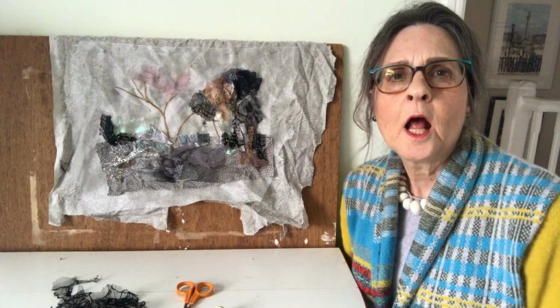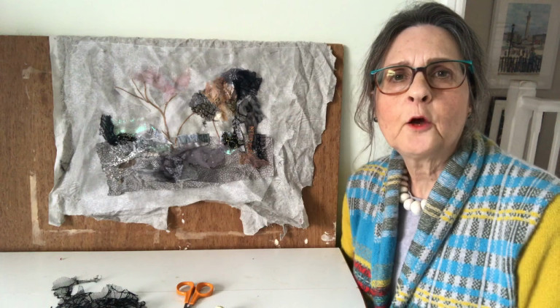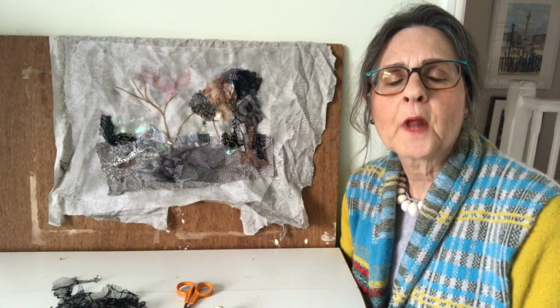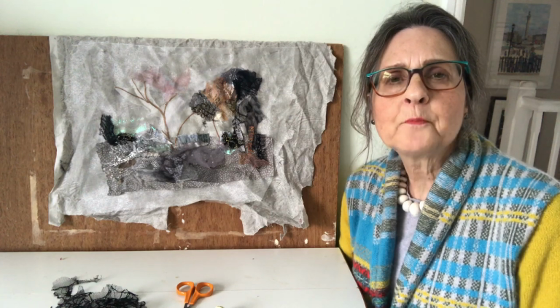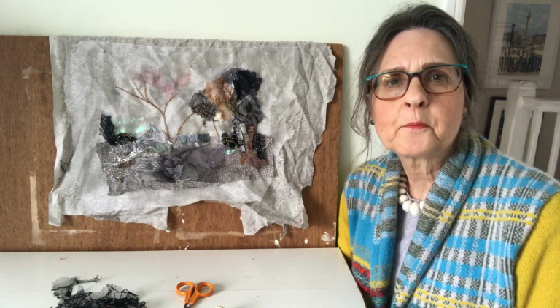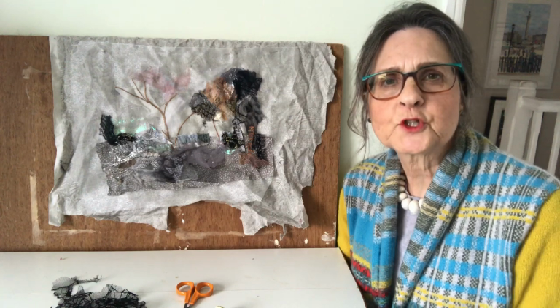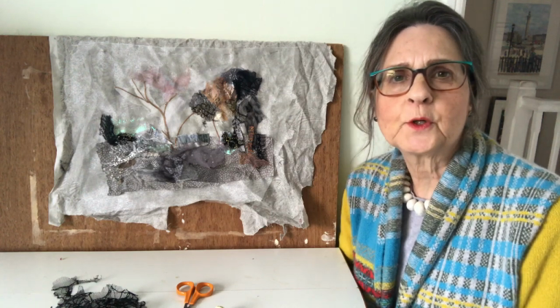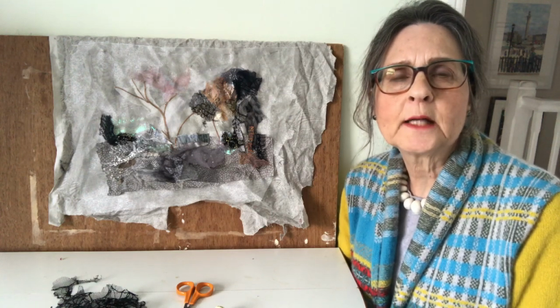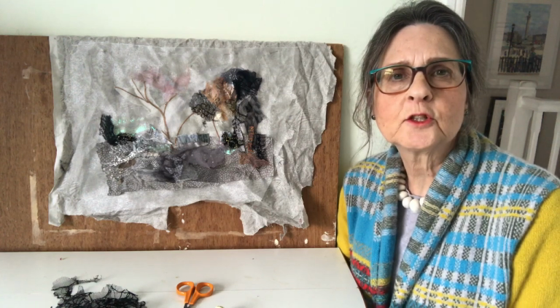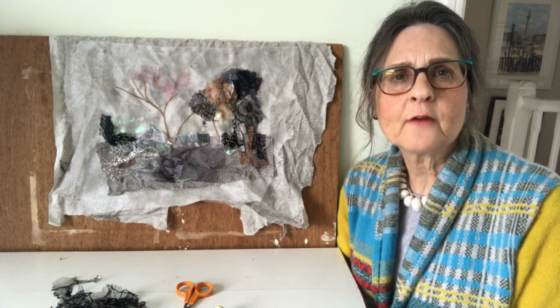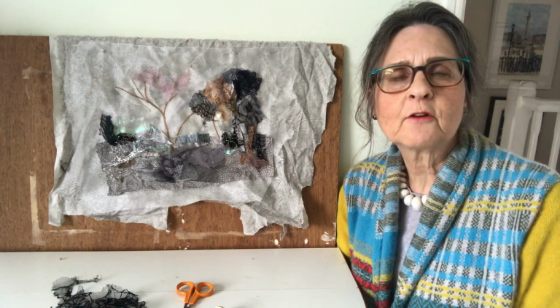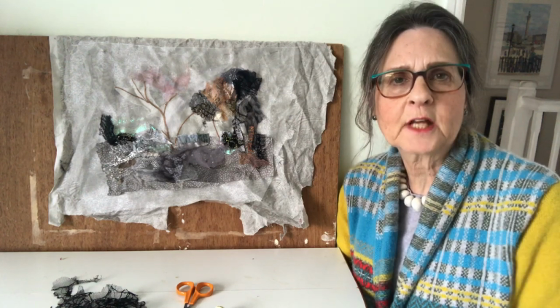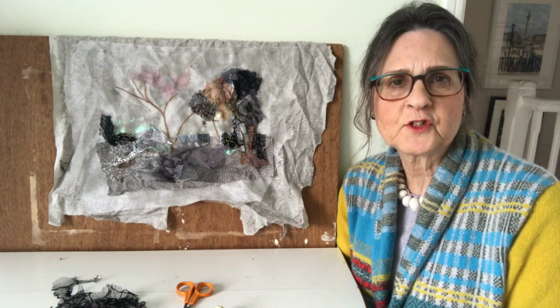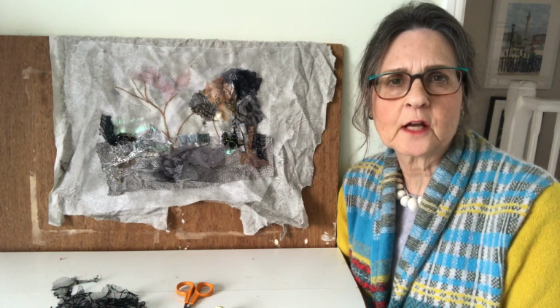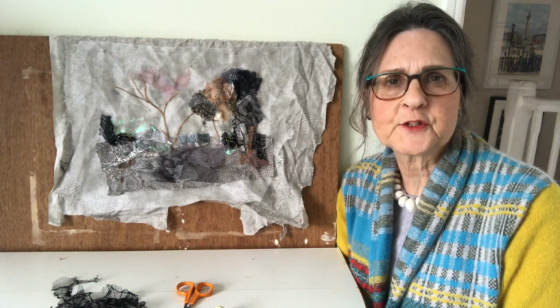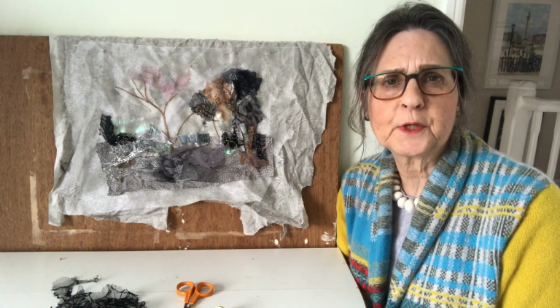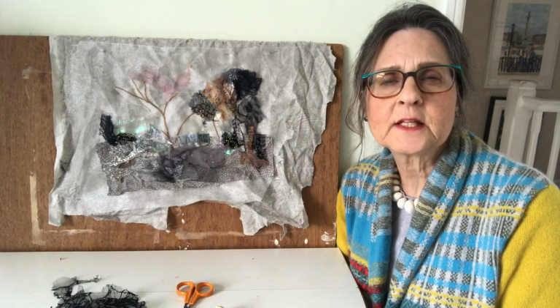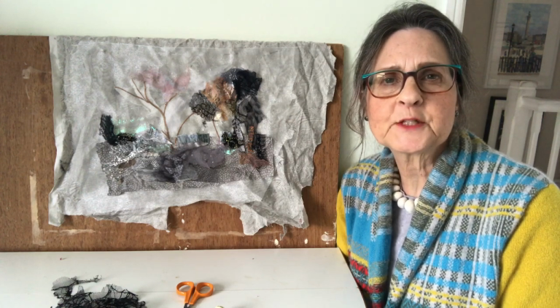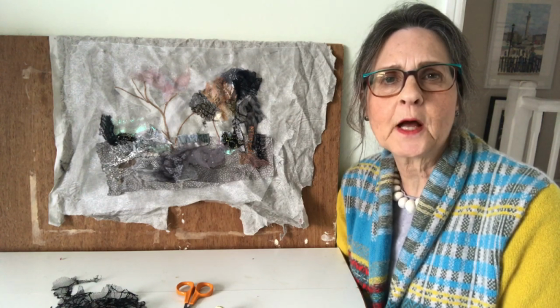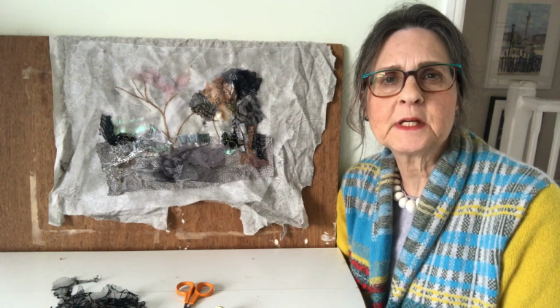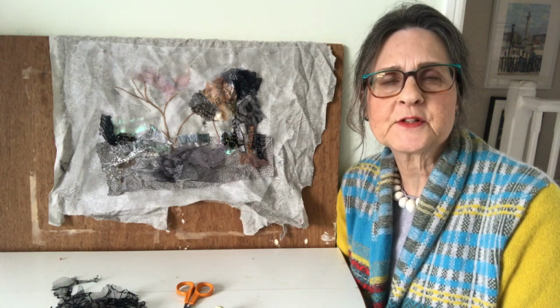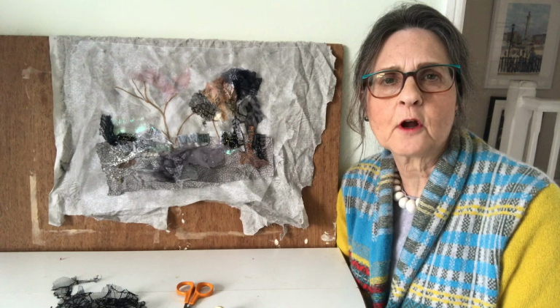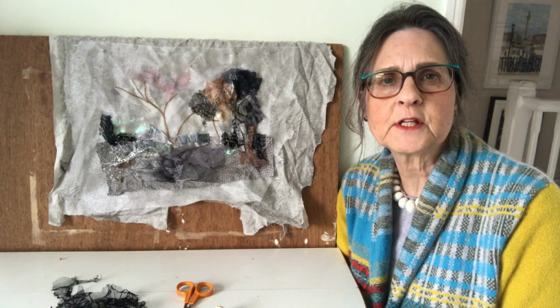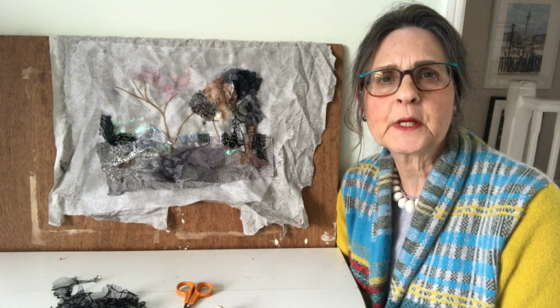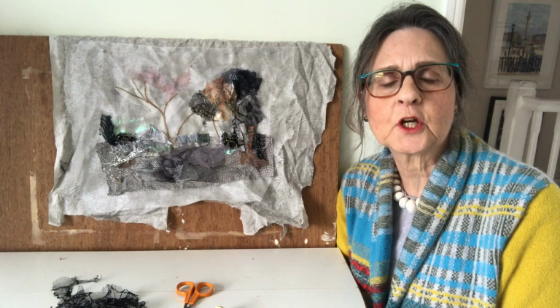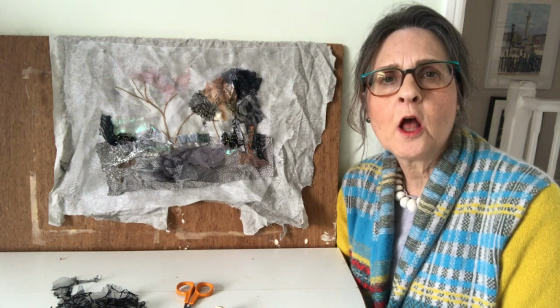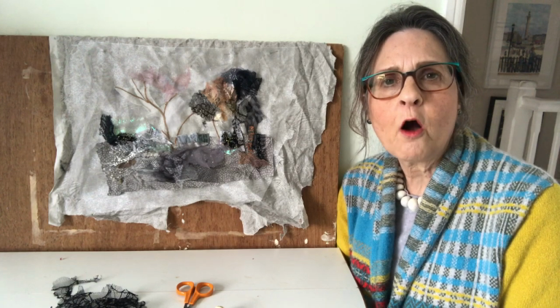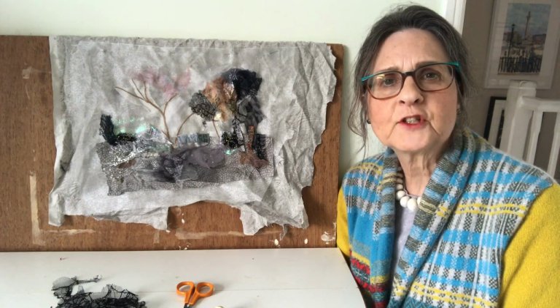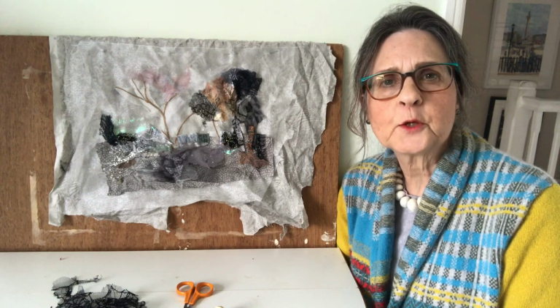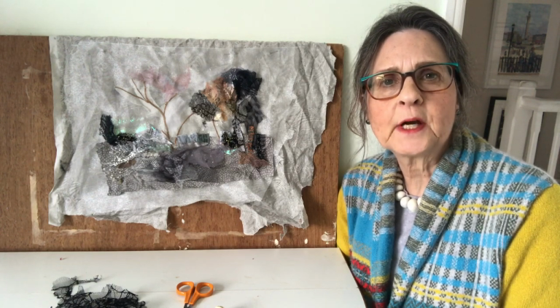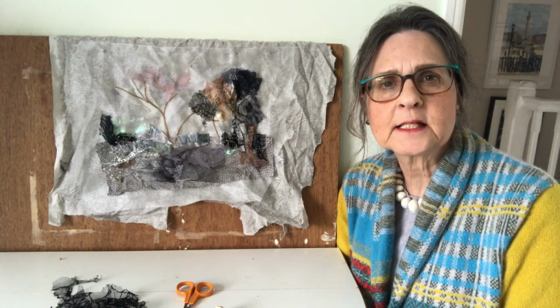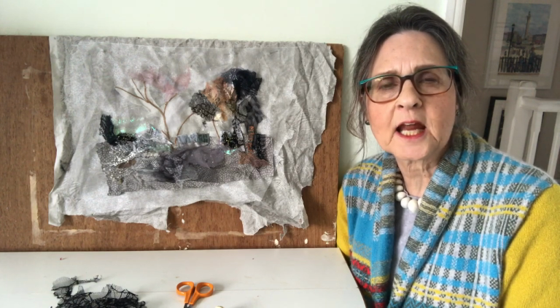Hello, I'm Barbara Shaw and driving around the countryside this morning has inspired me to start this picture of a January landscape.